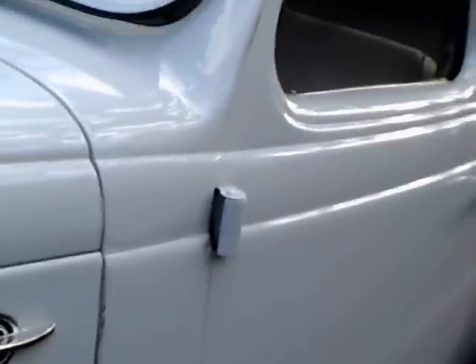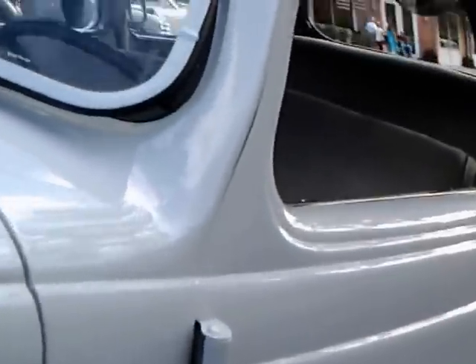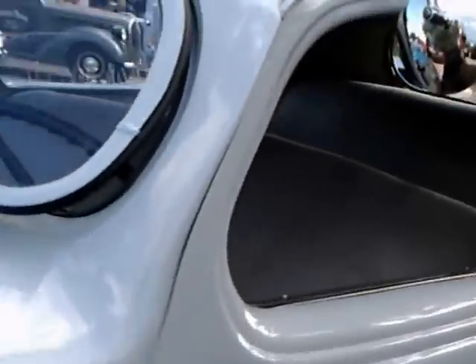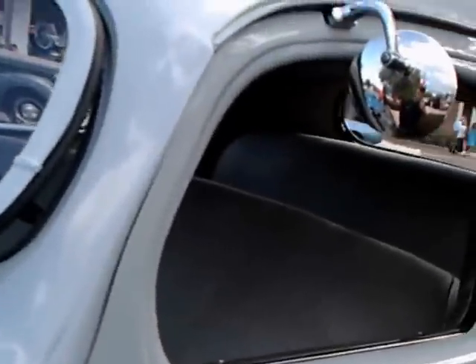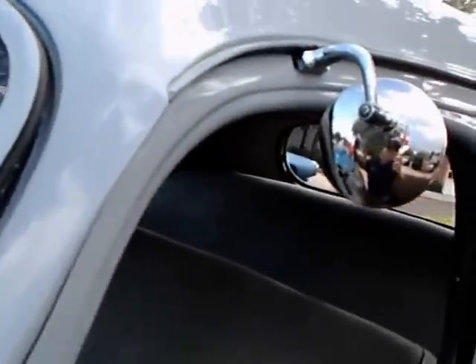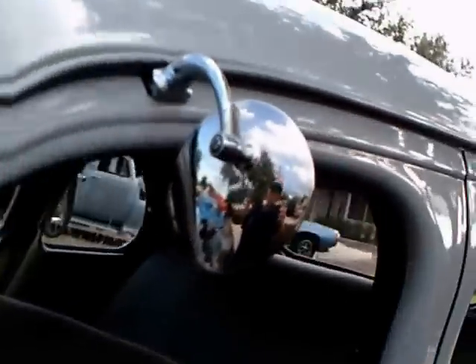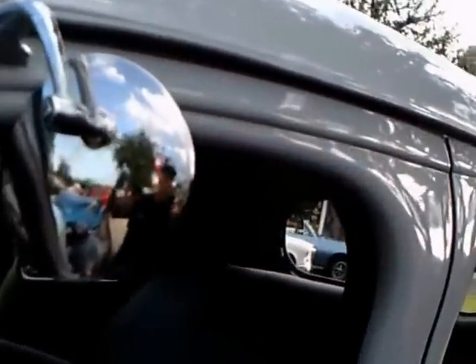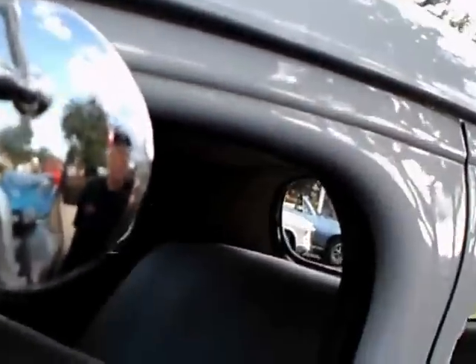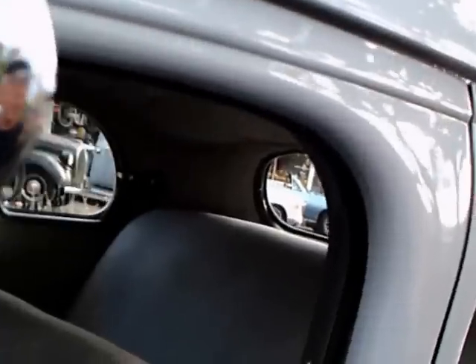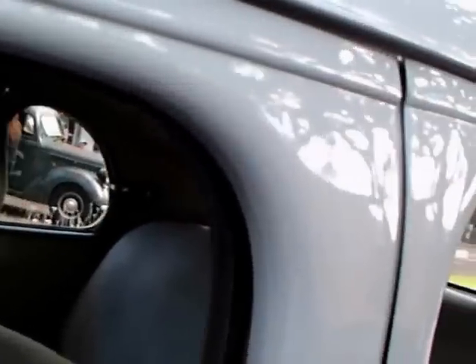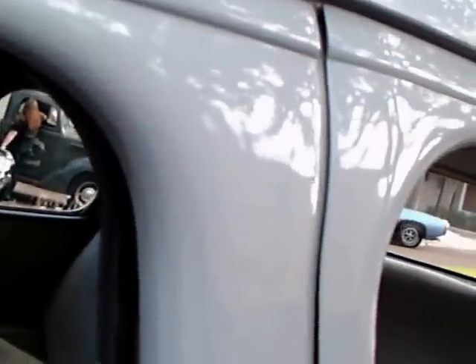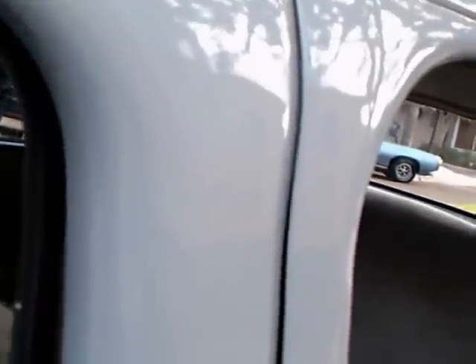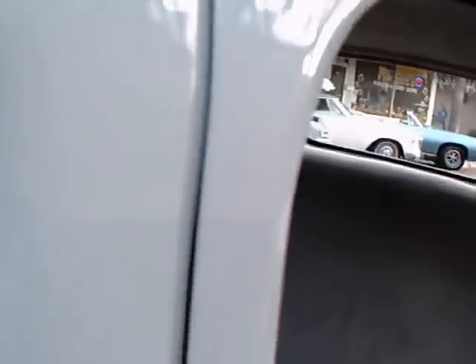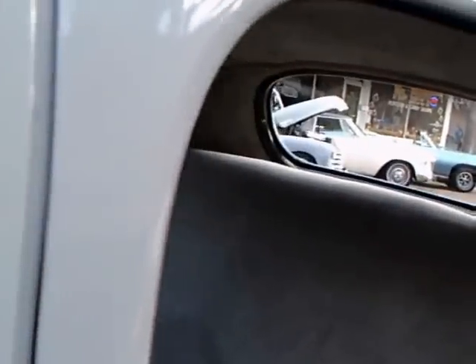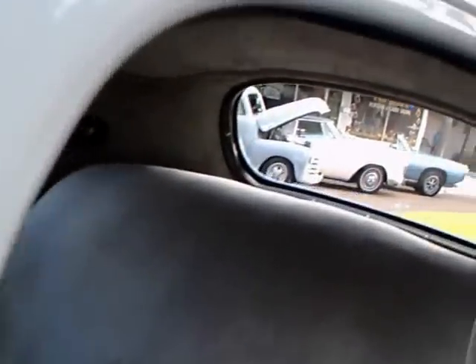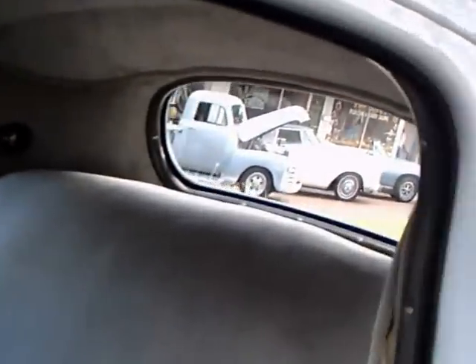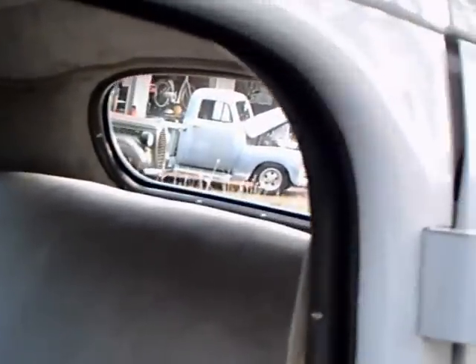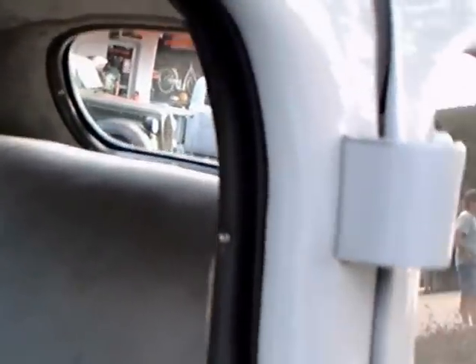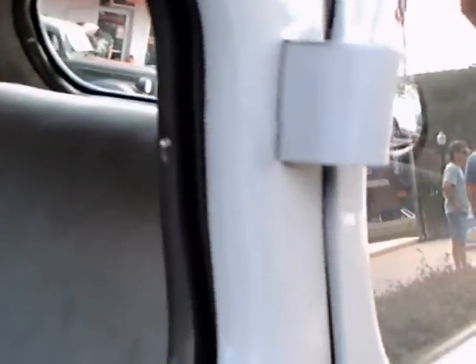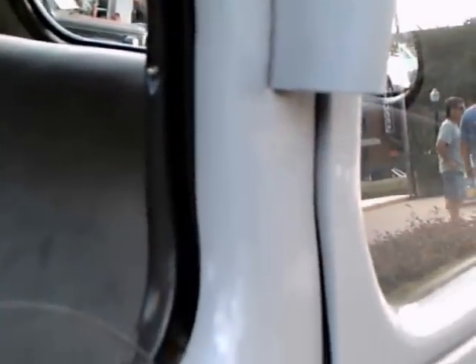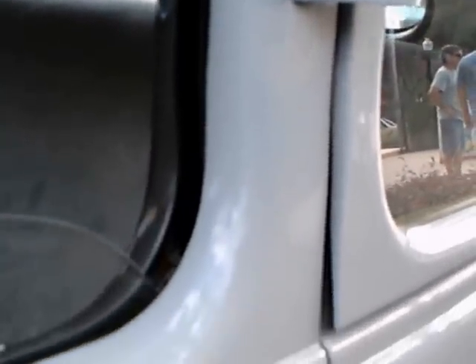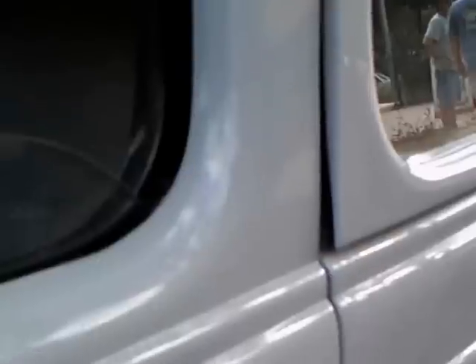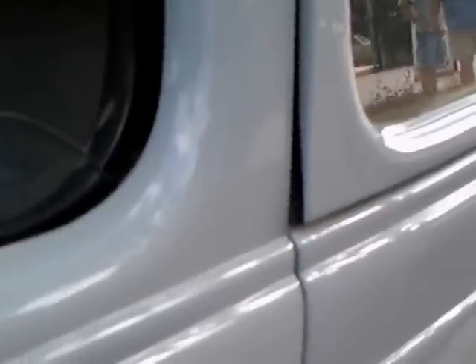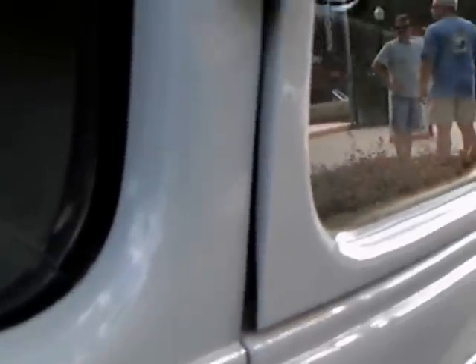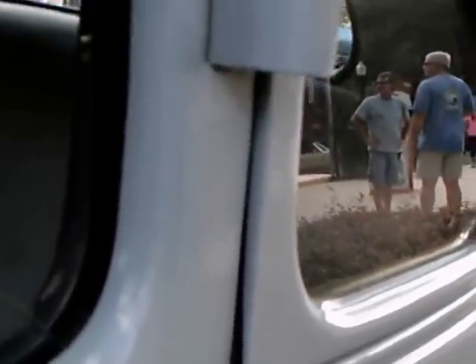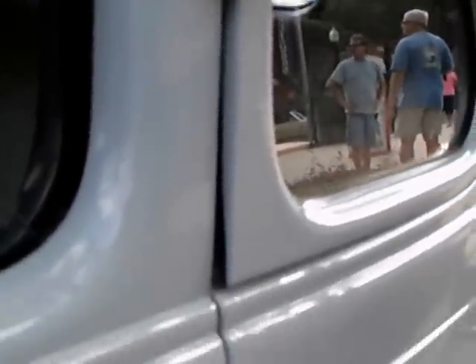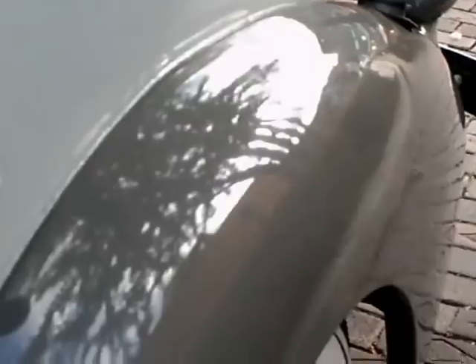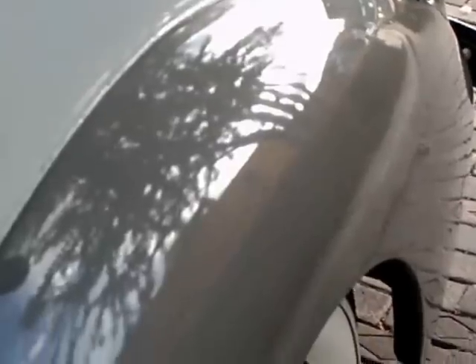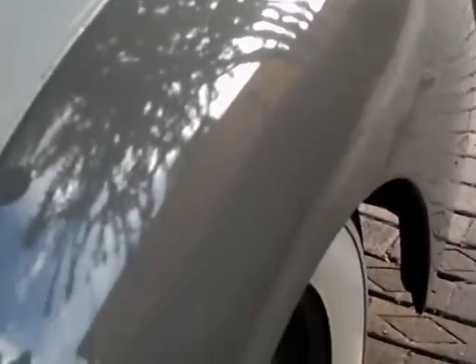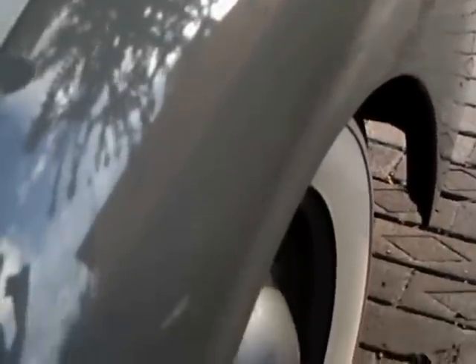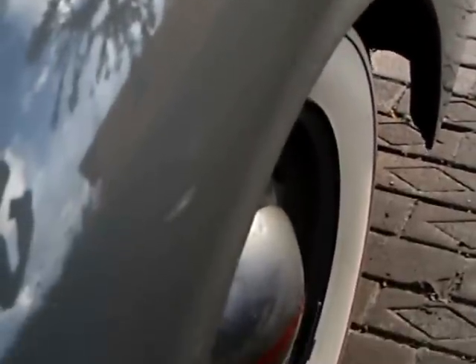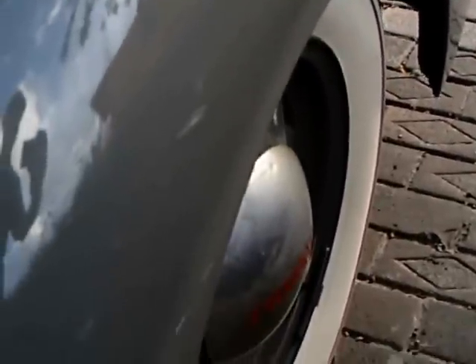Notice the big running board and the side-view mirror. The interior looks like it's been reupholstered, and it's two-tone gray.